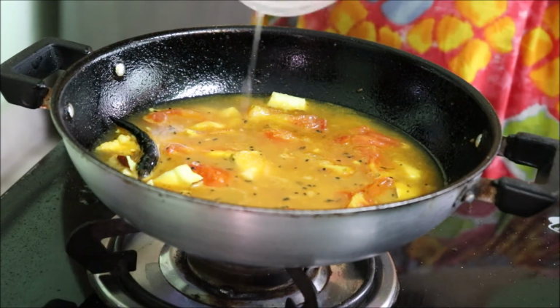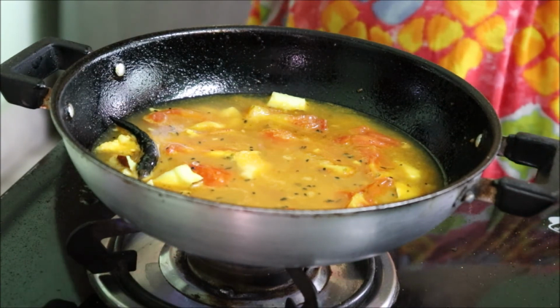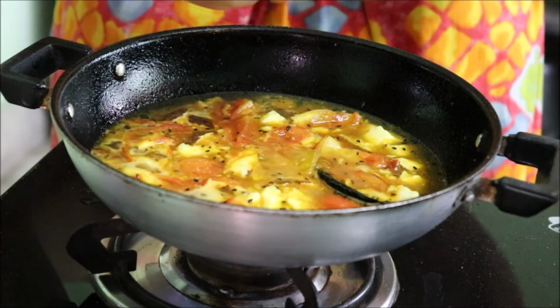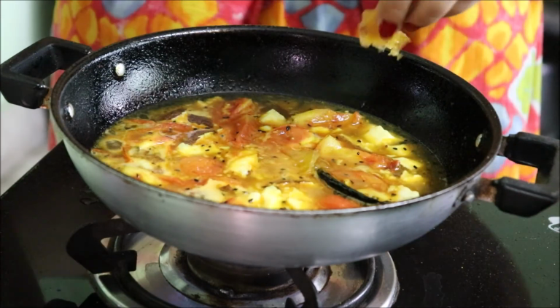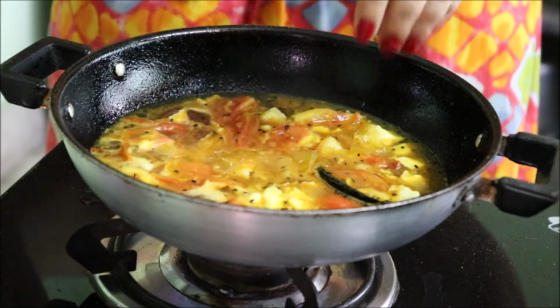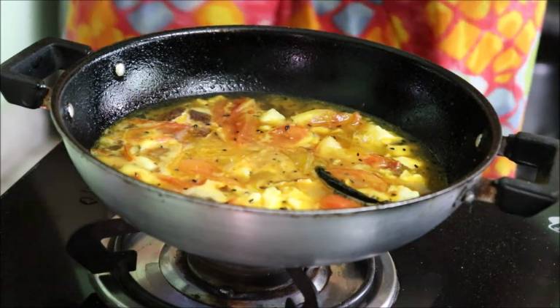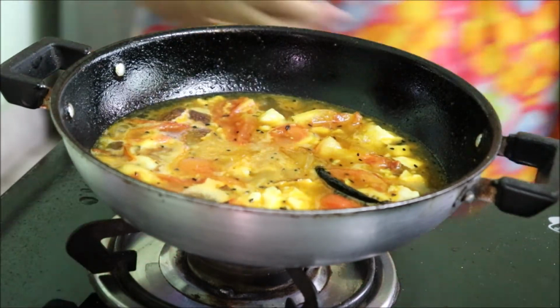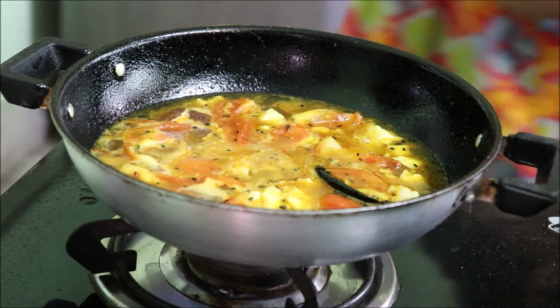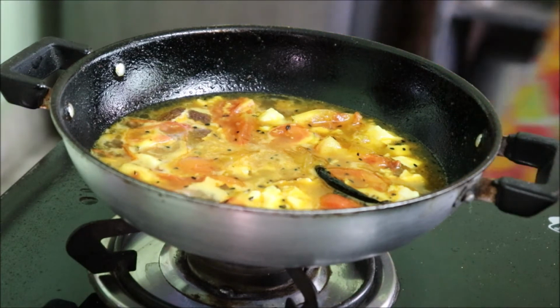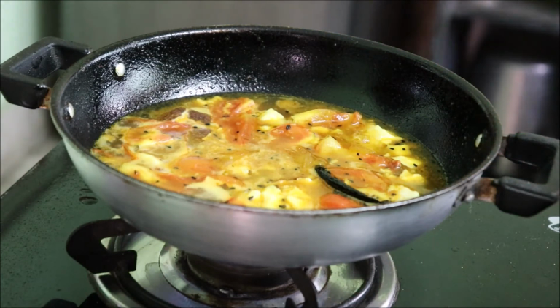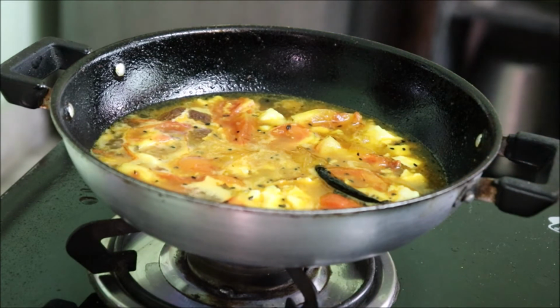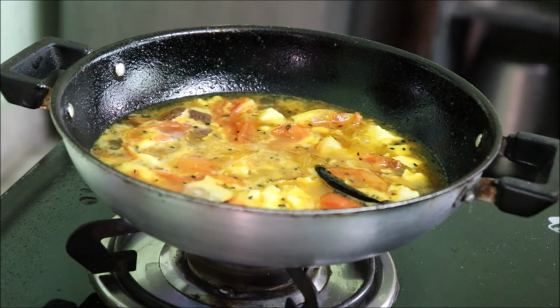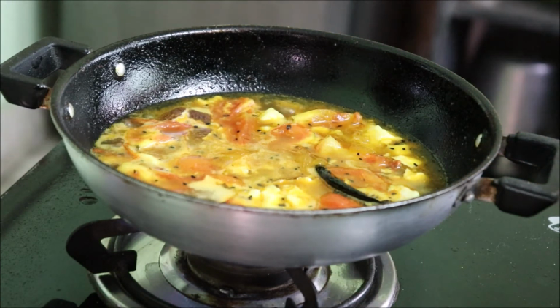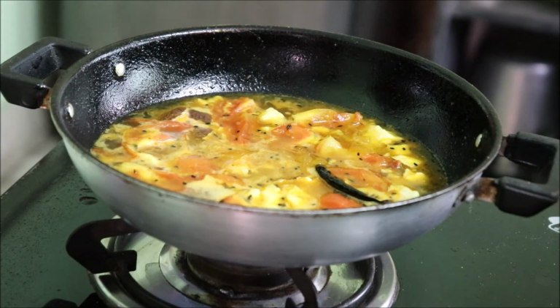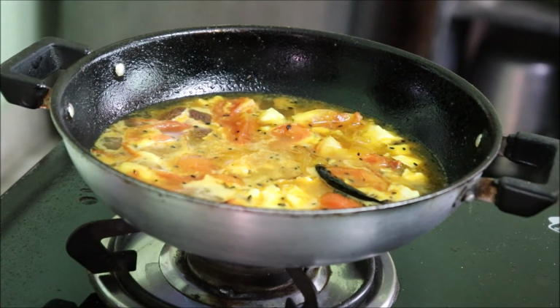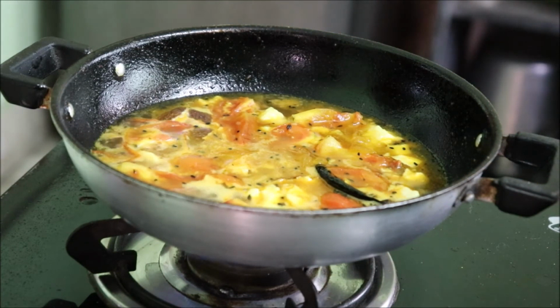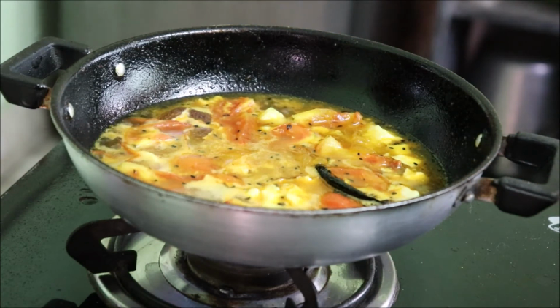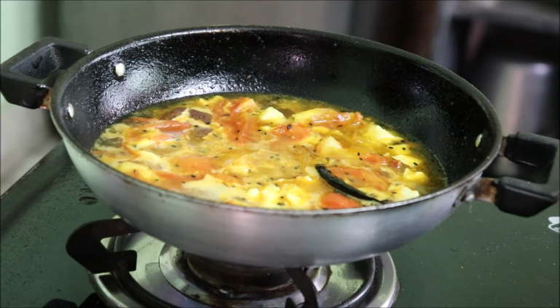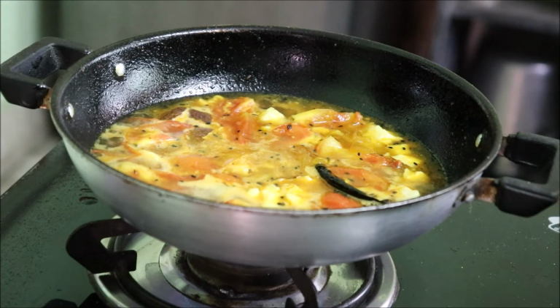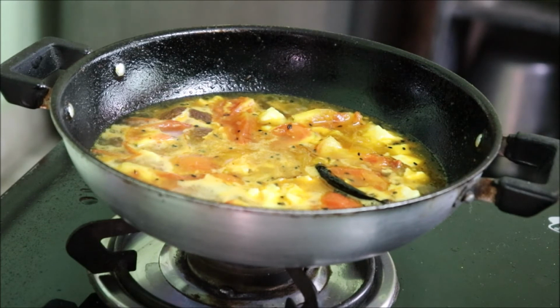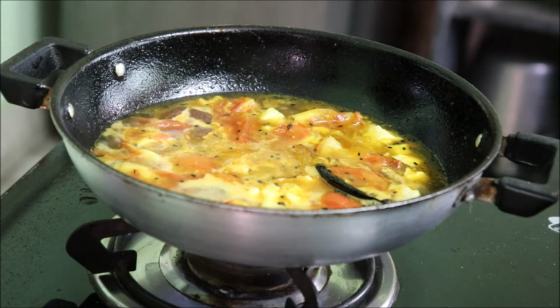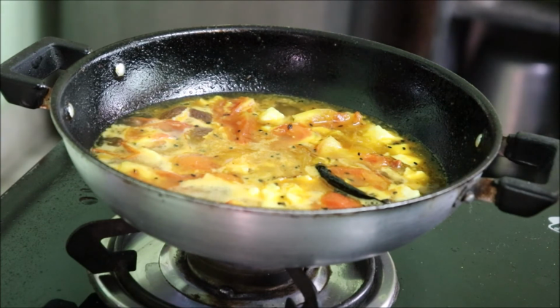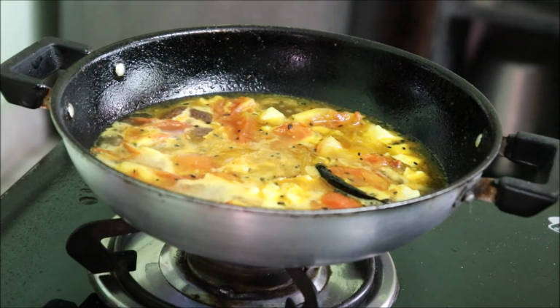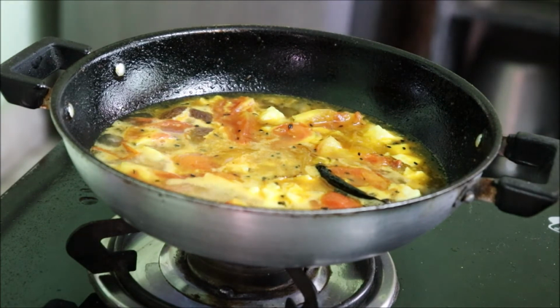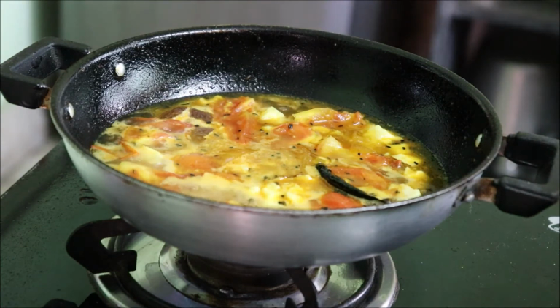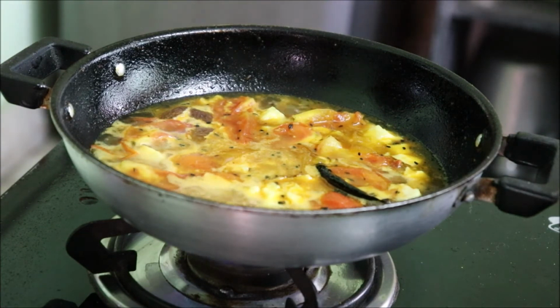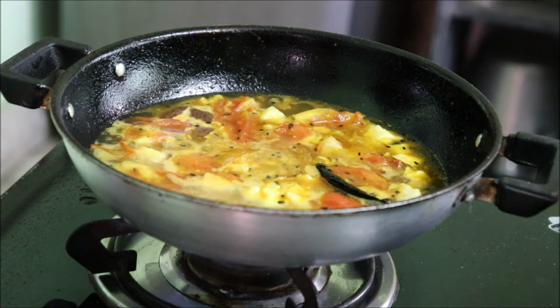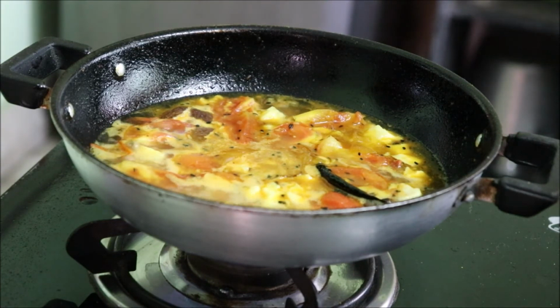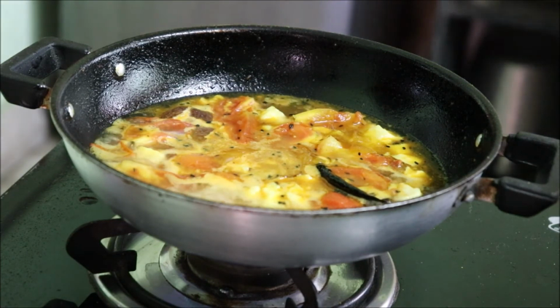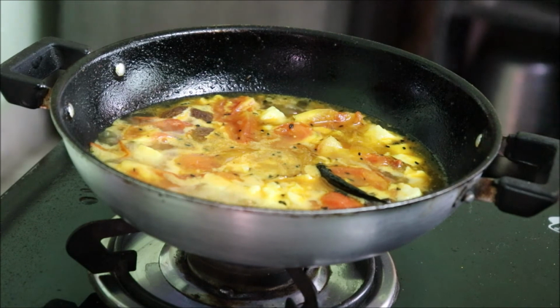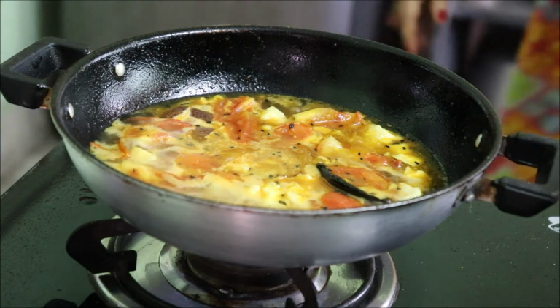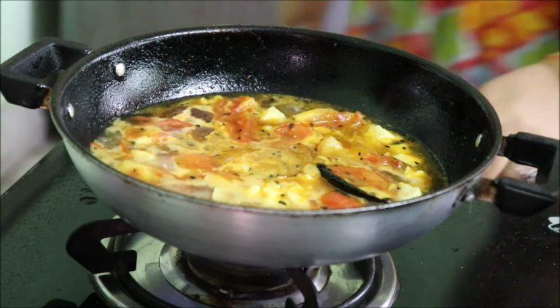We'll keep it boiling for a few minutes, like 5 to 10 minutes, and then your chutney is ready to be served. You can have it with hot rice, with rotis, or you can simply enjoy the delicious chutney.